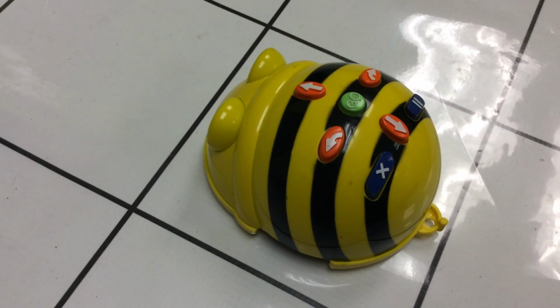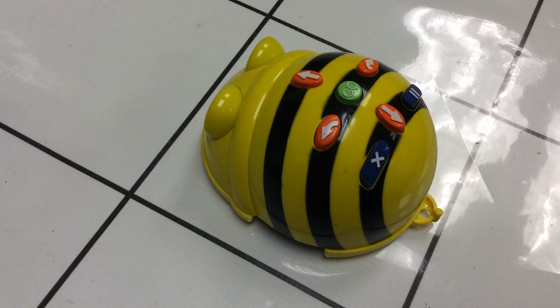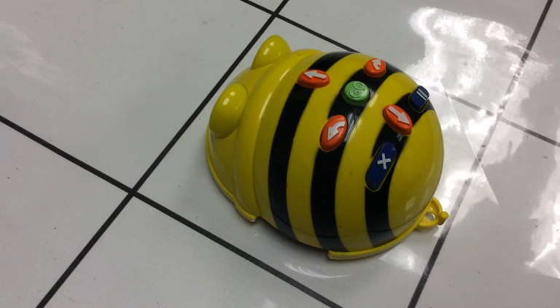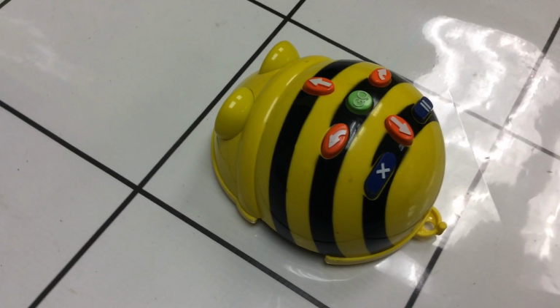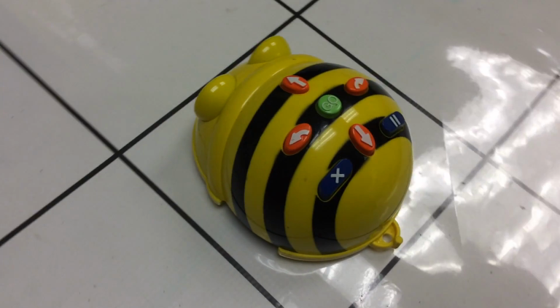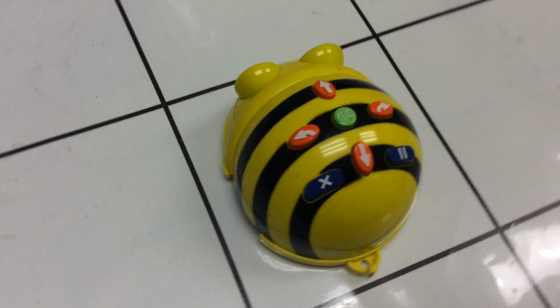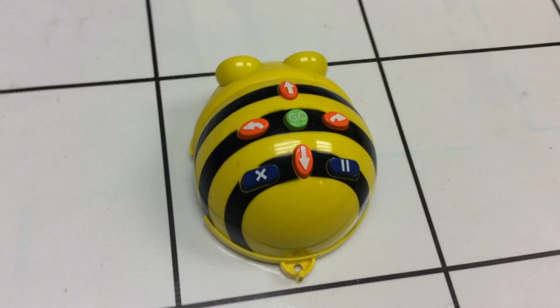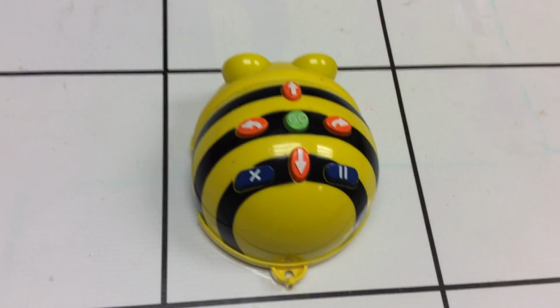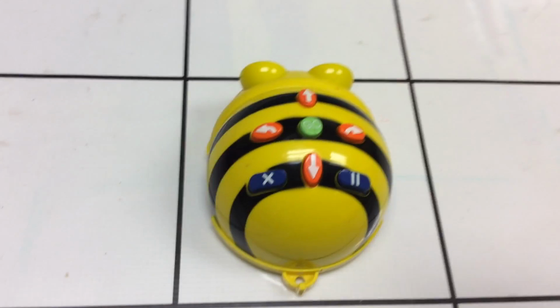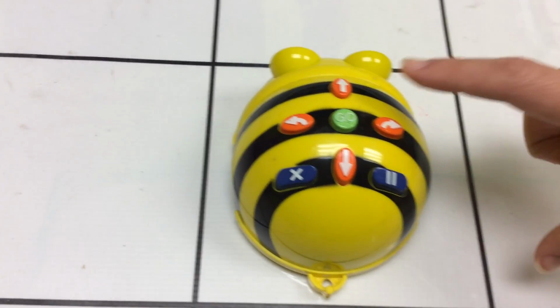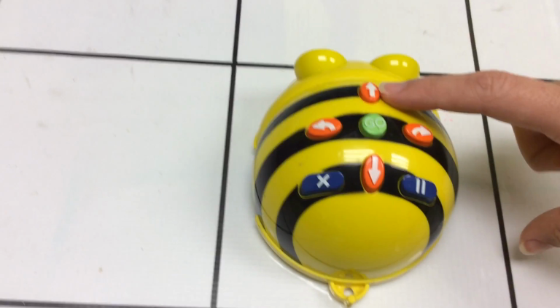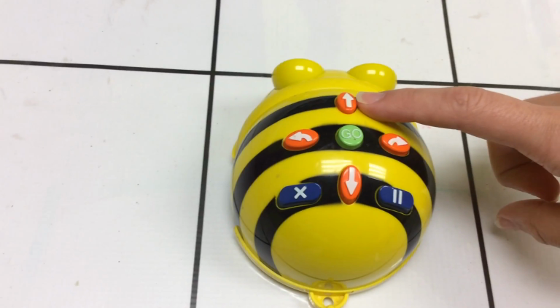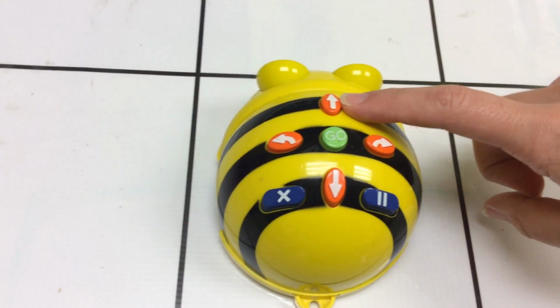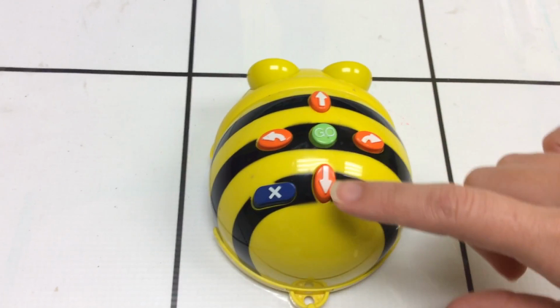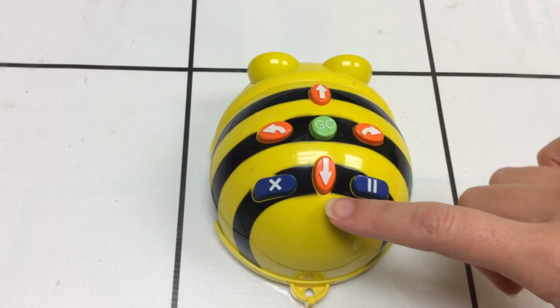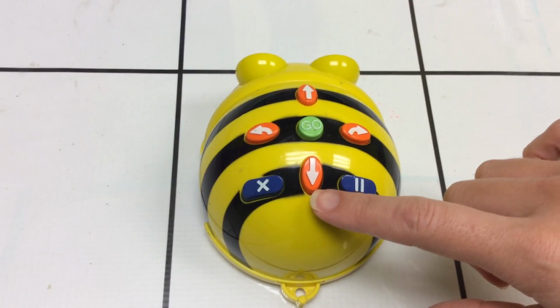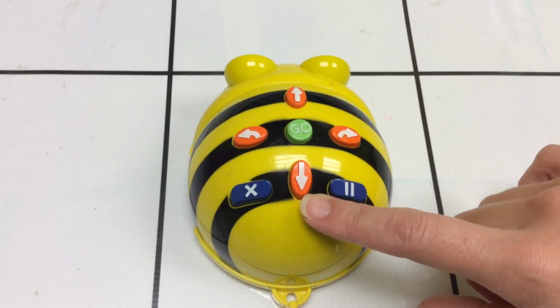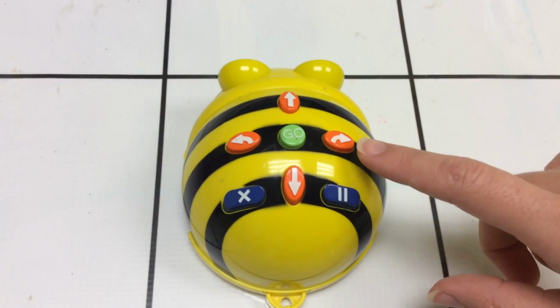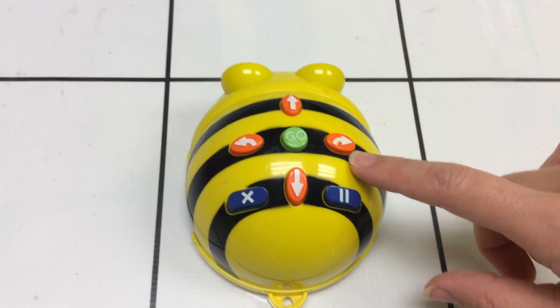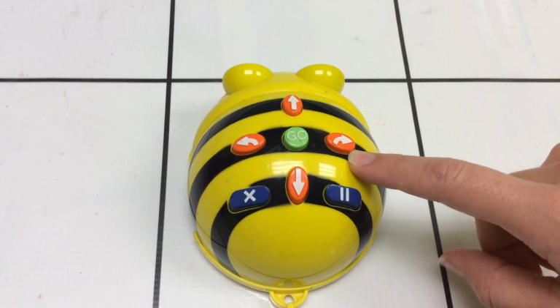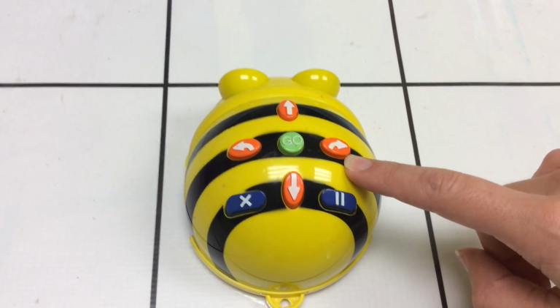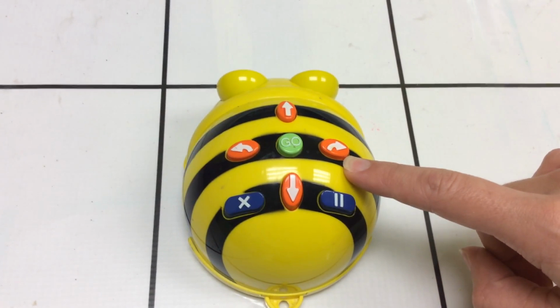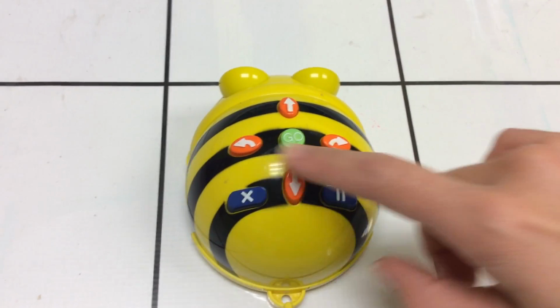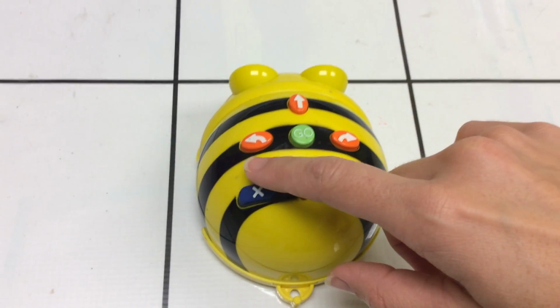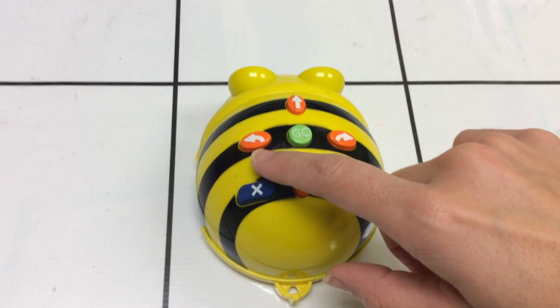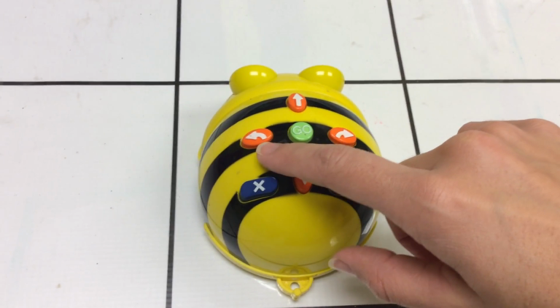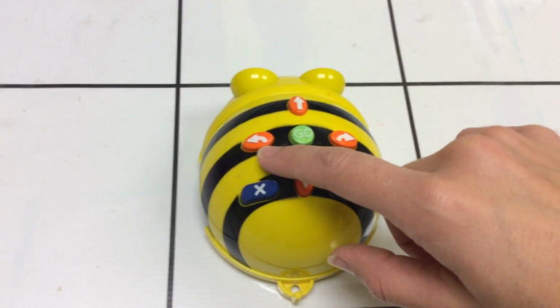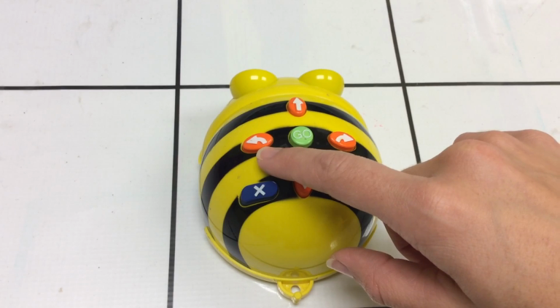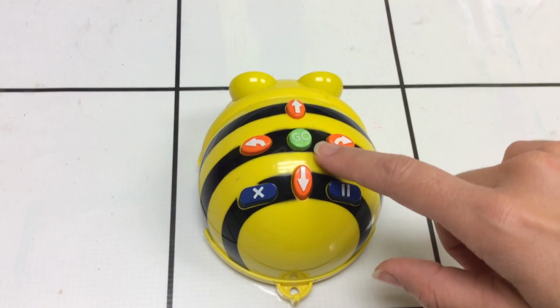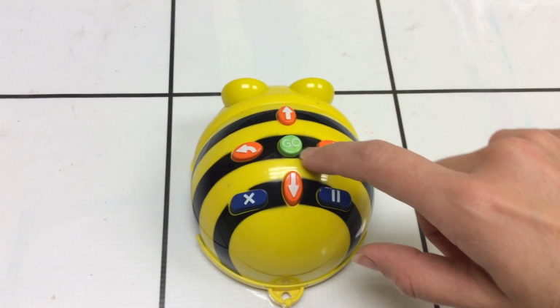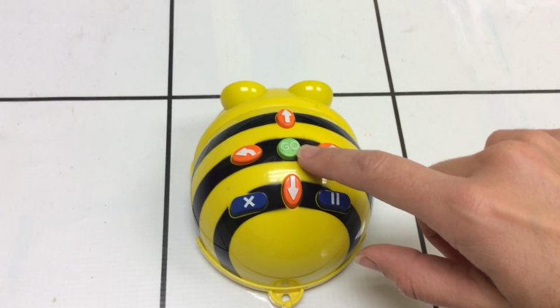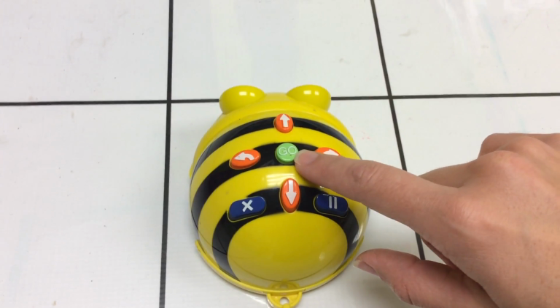We are going to be coding our BeBot using these buttons on the top. Remember that this button makes him go forward. This button makes him go back. This button makes him turn to the right. This button makes him turn to the left. This button is going to make him go.